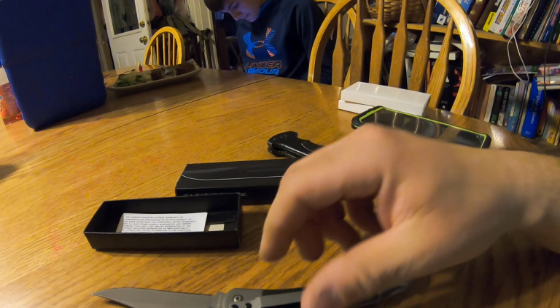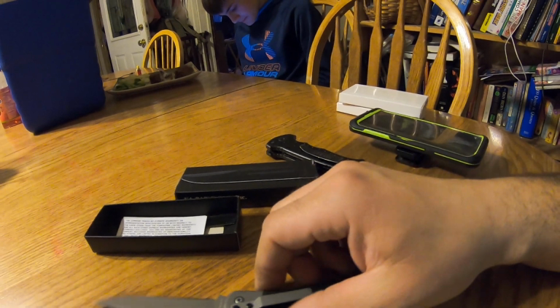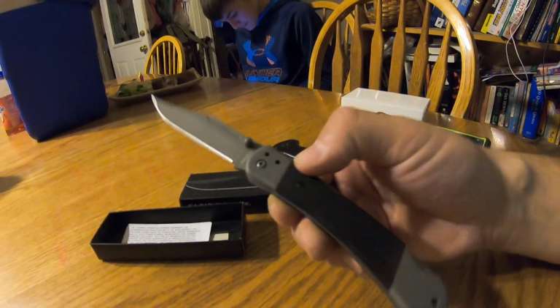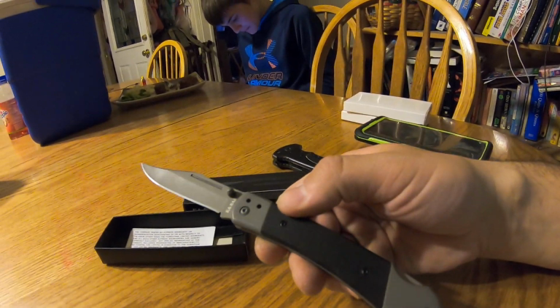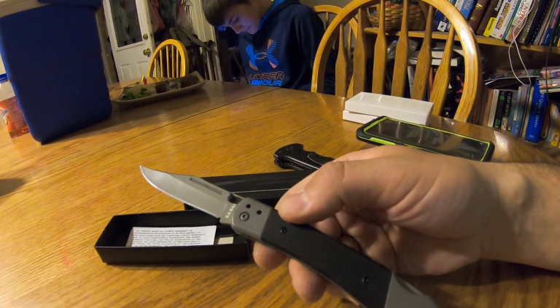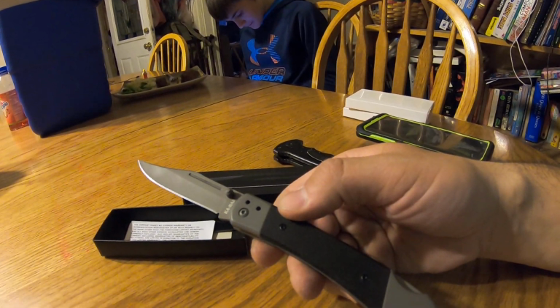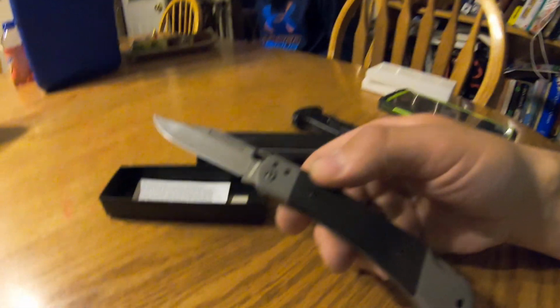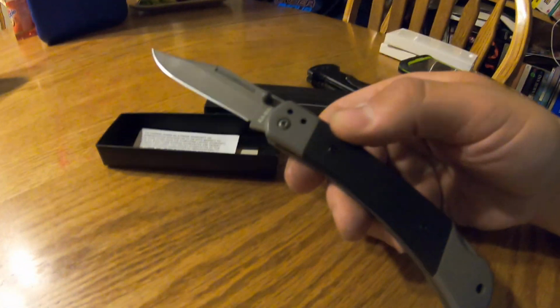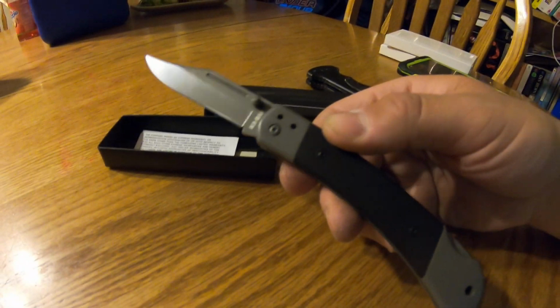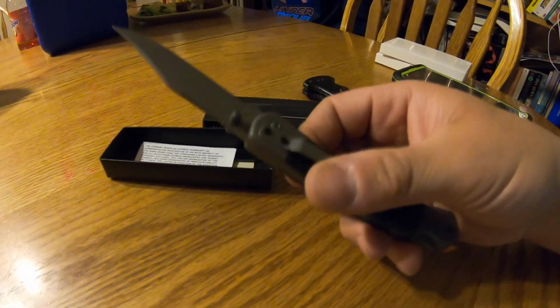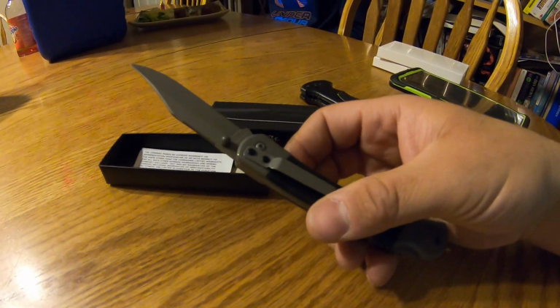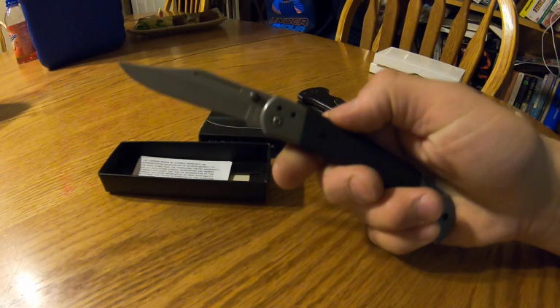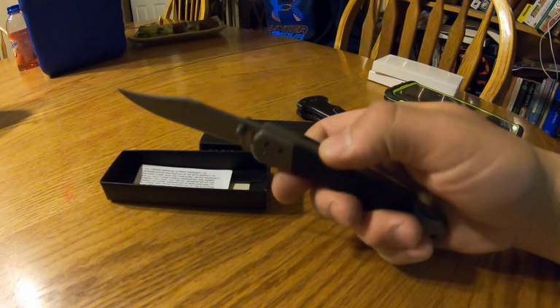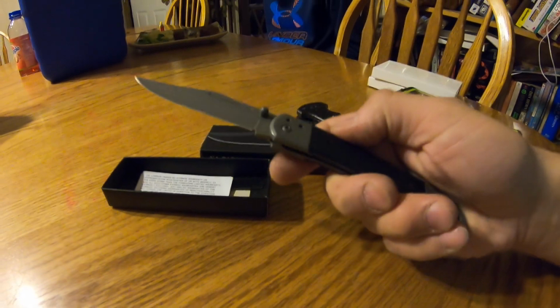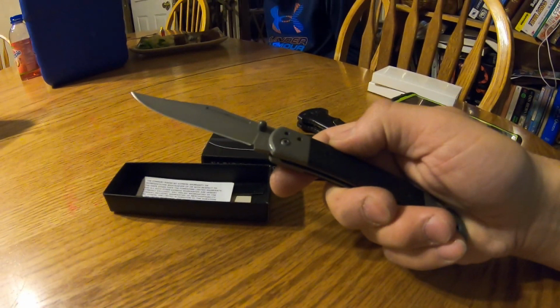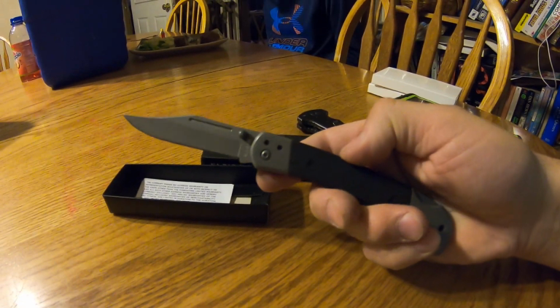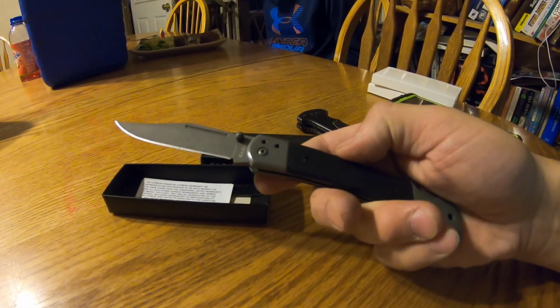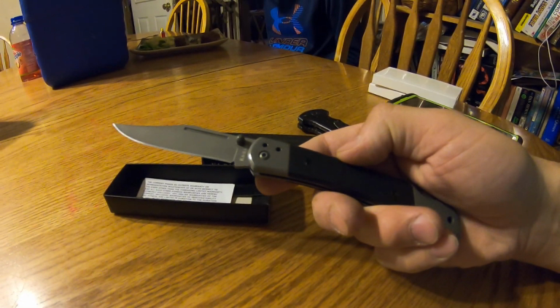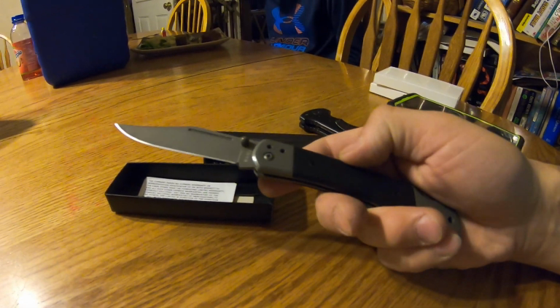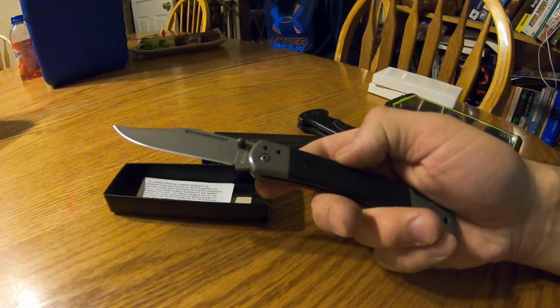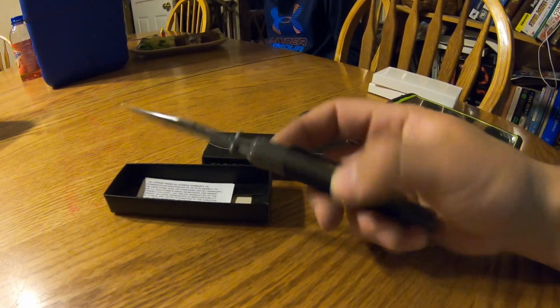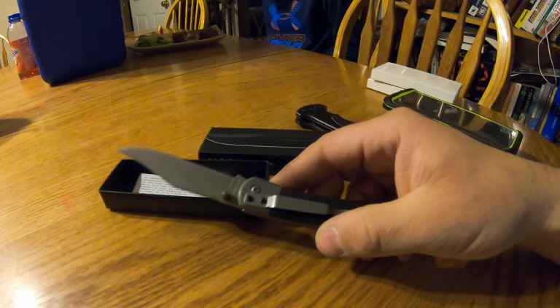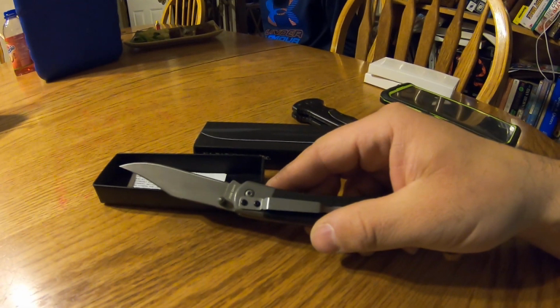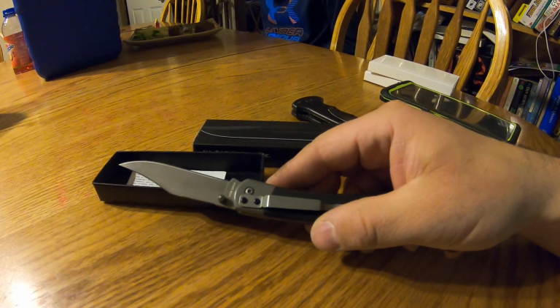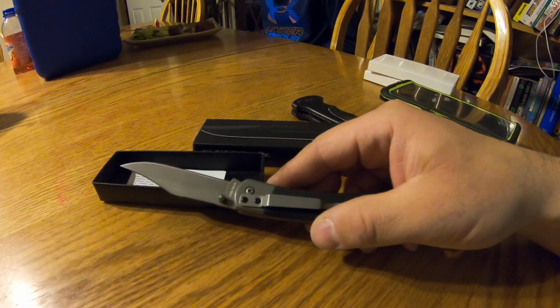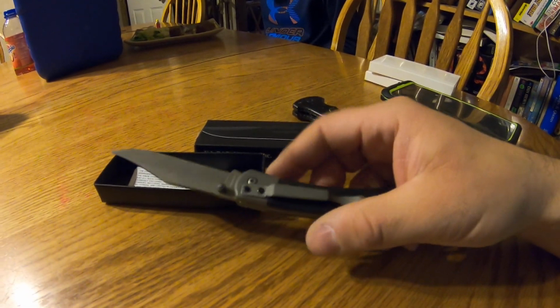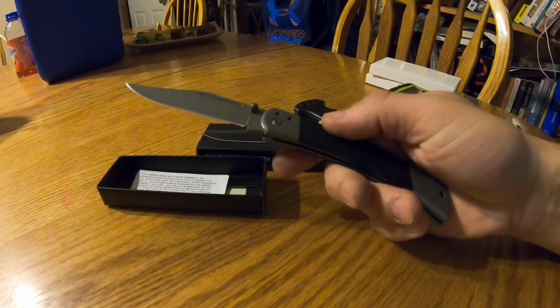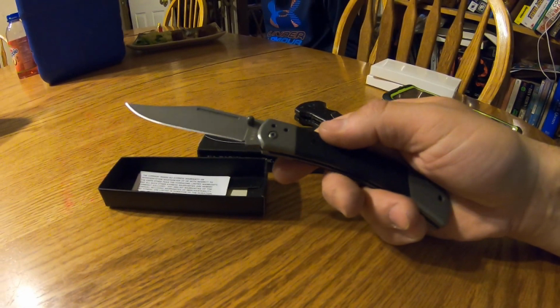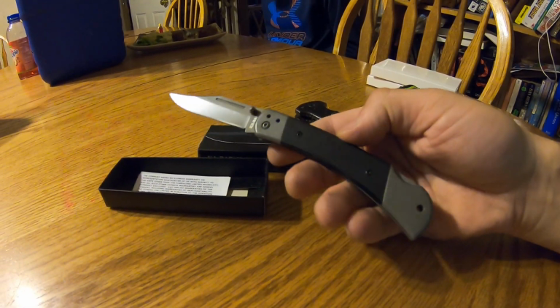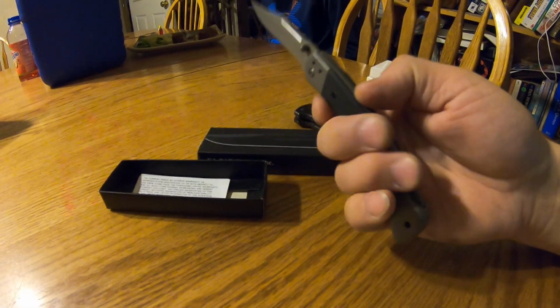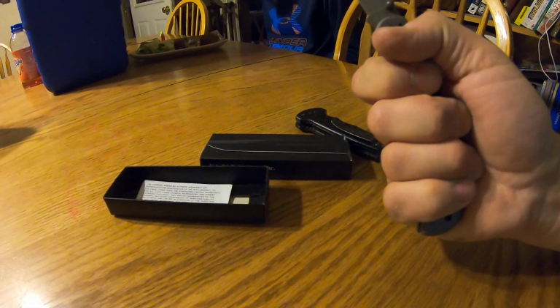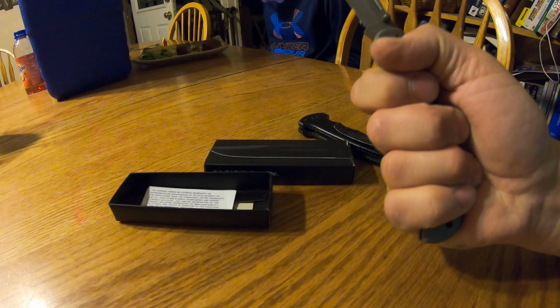I just wanted something to beat up on, and it was only like 12 bucks — I'll put the link in the description. It'll be a good close utility knife to keep on you, and if you break it, you break it. I think it'll be okay for what it needs to do.